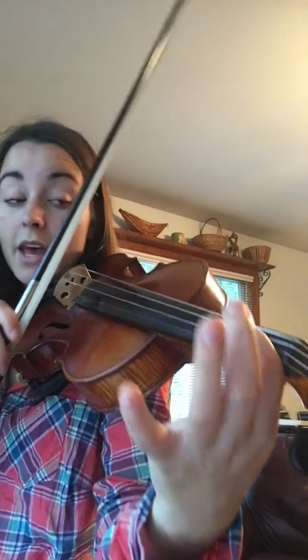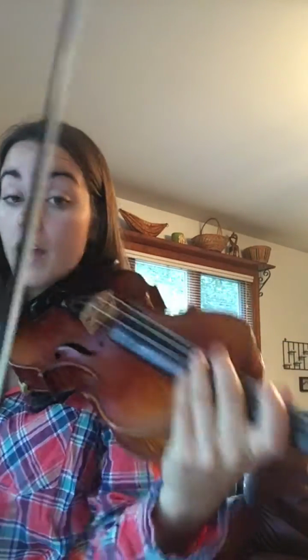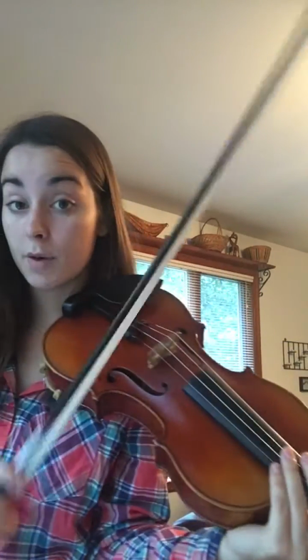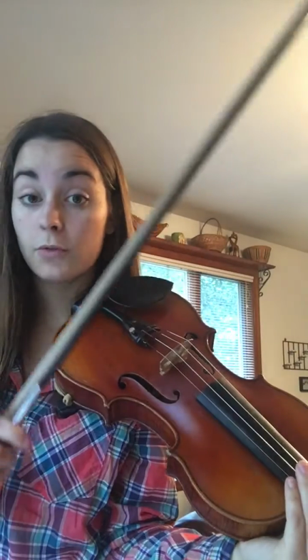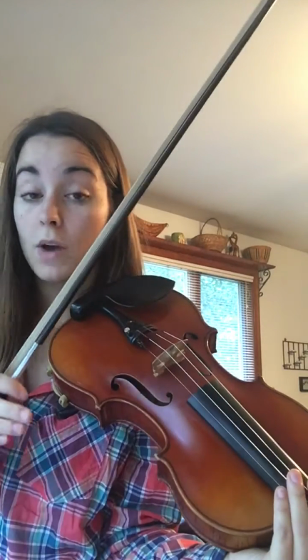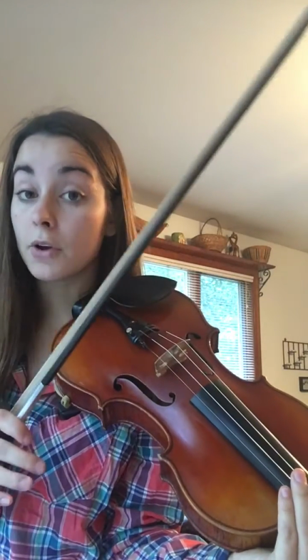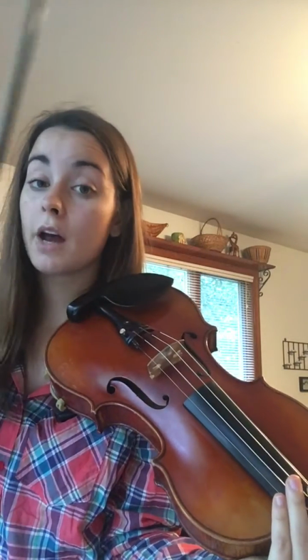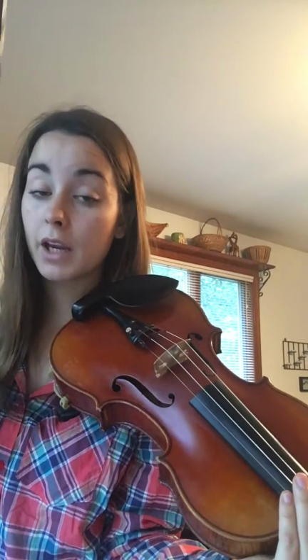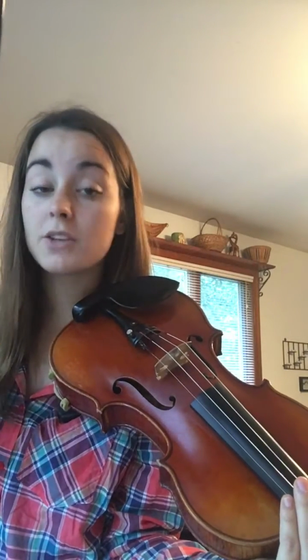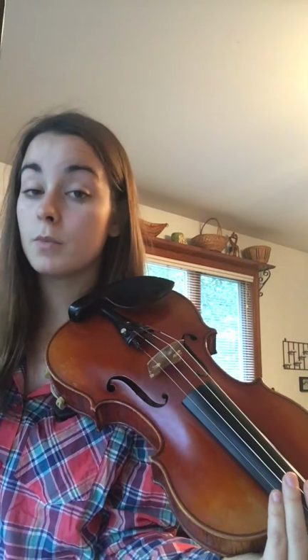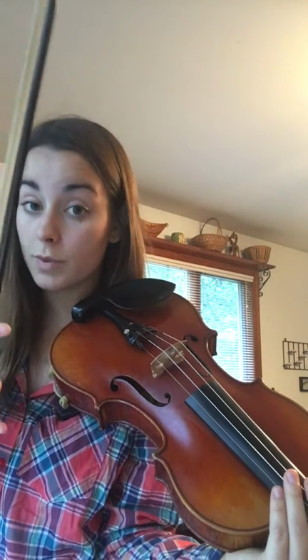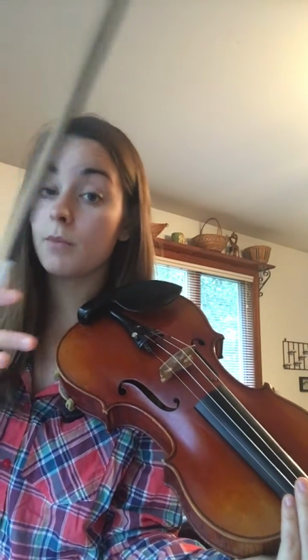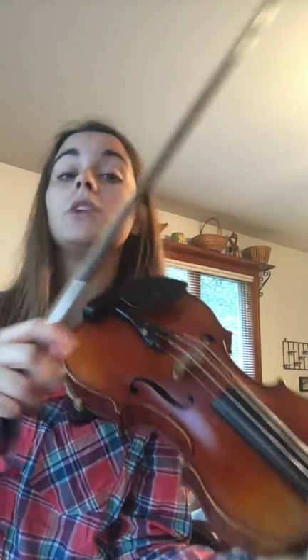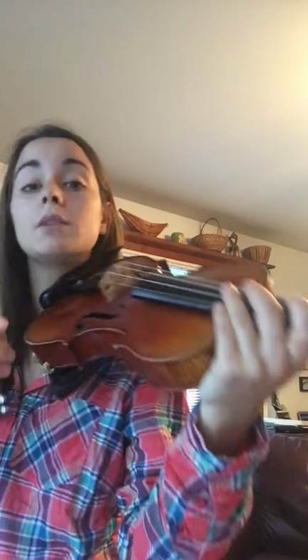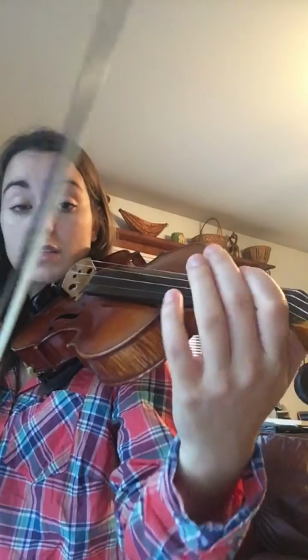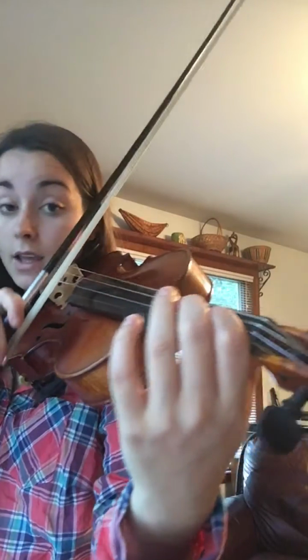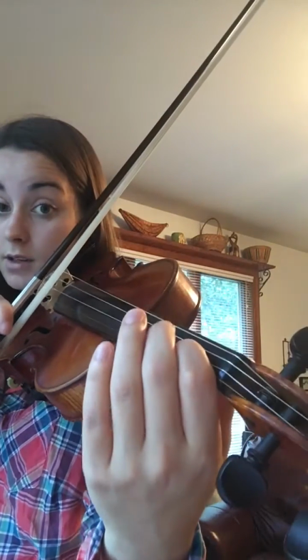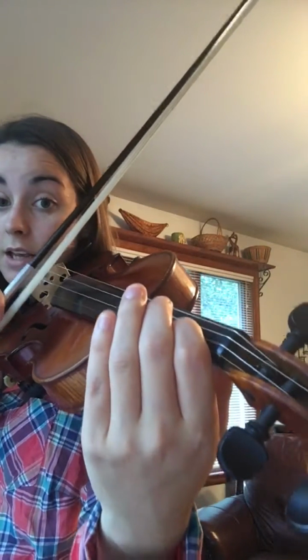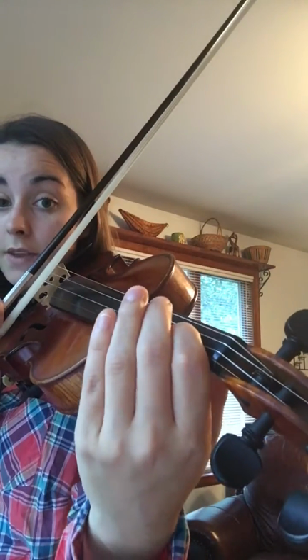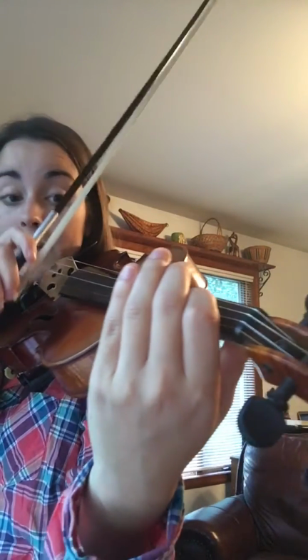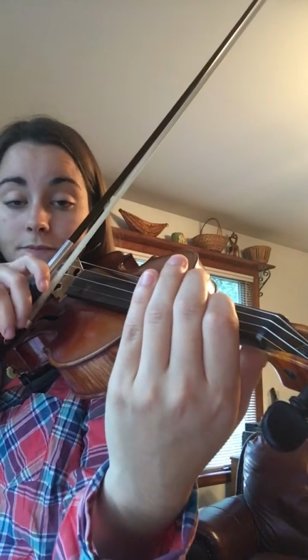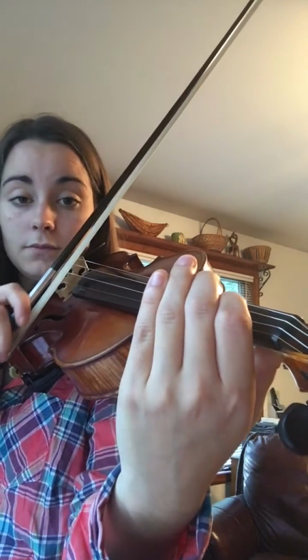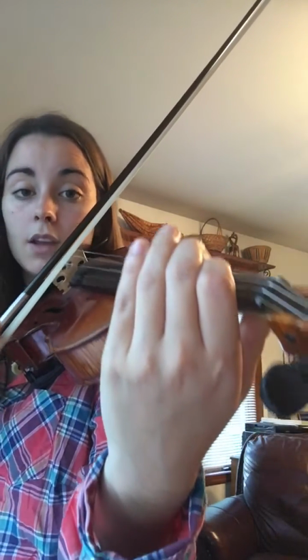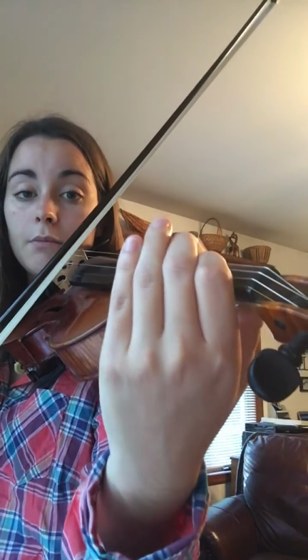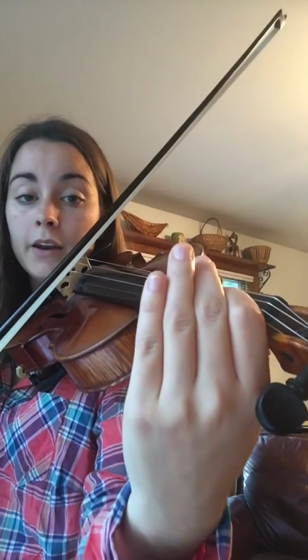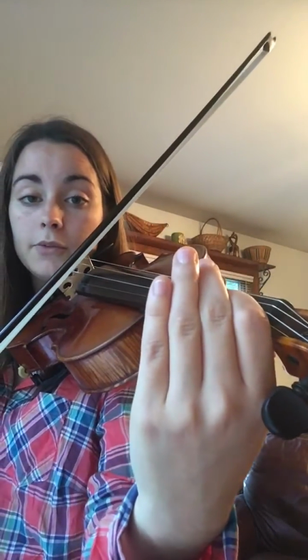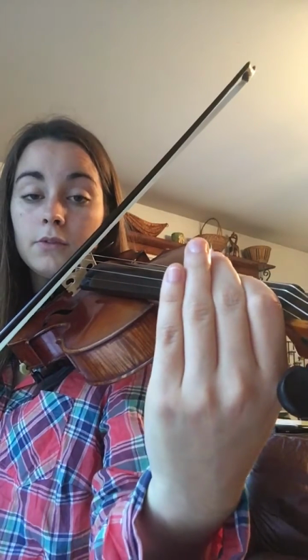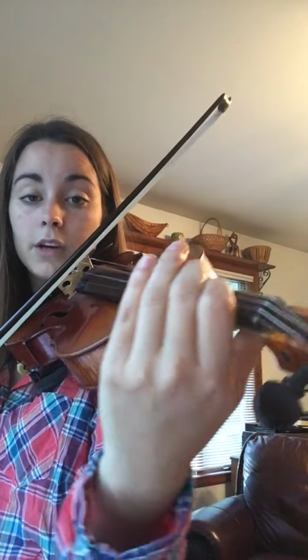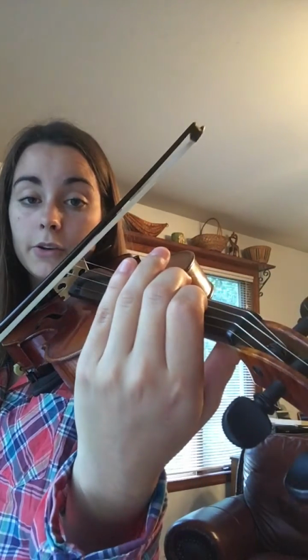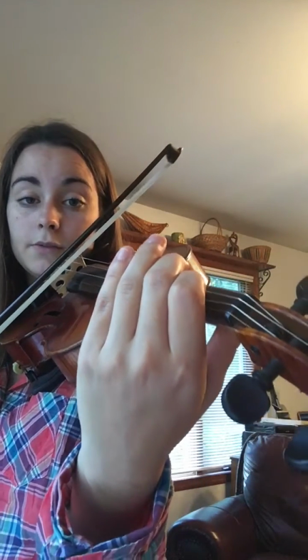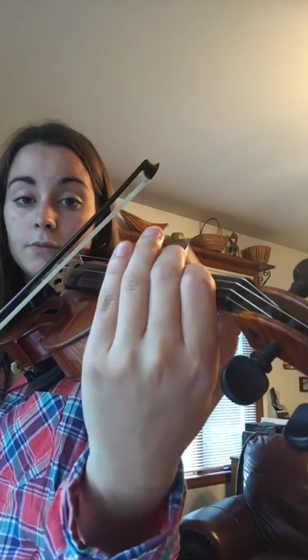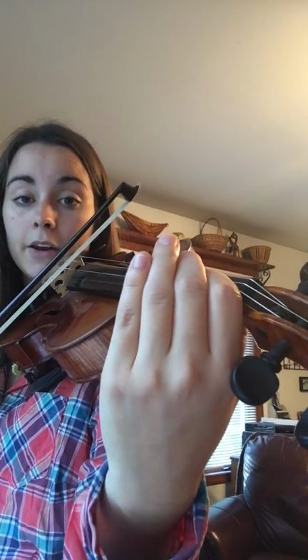Then move to half notes. The regular pitch will be 2 beats and the bent pitch will be 2 beats. Like this — ready? Bent note, regular note, bent note.